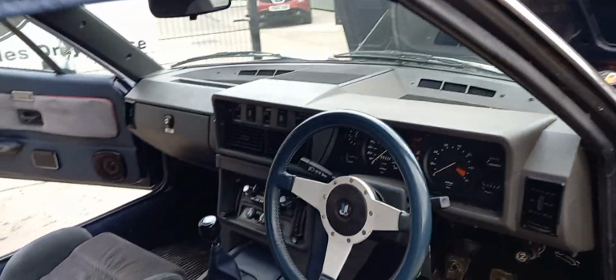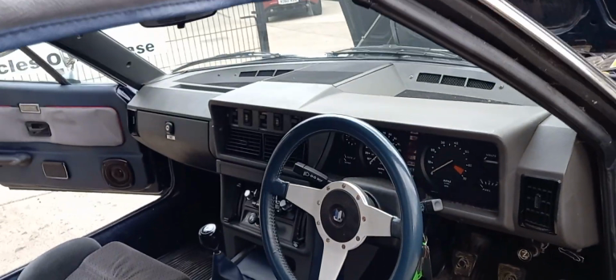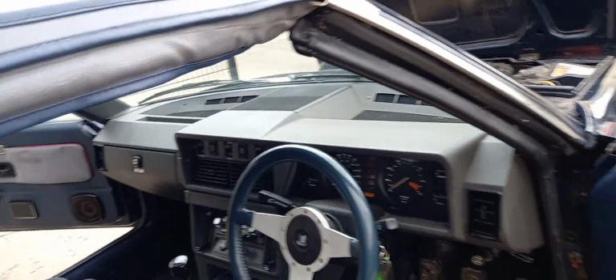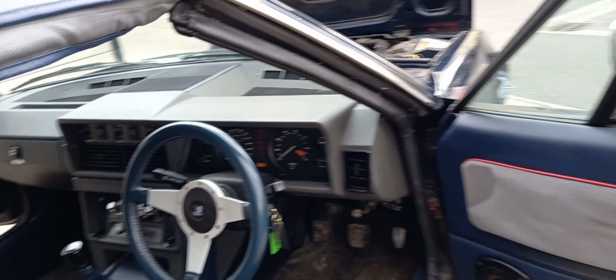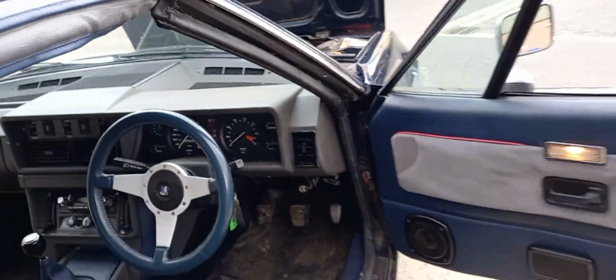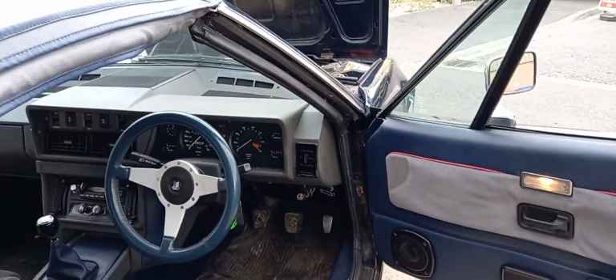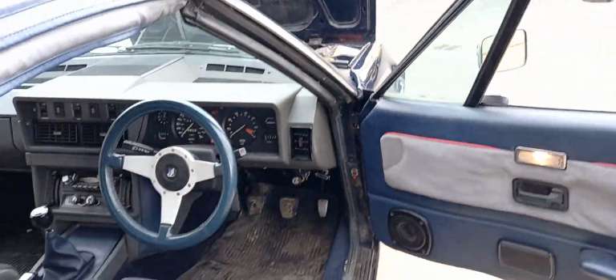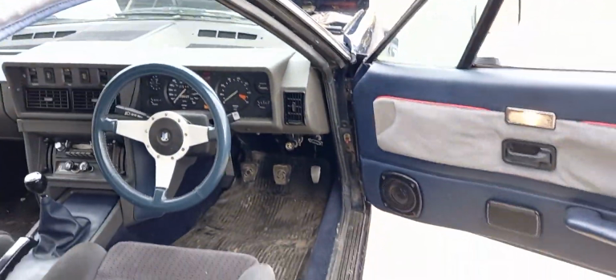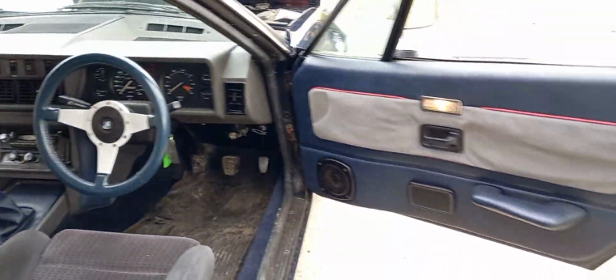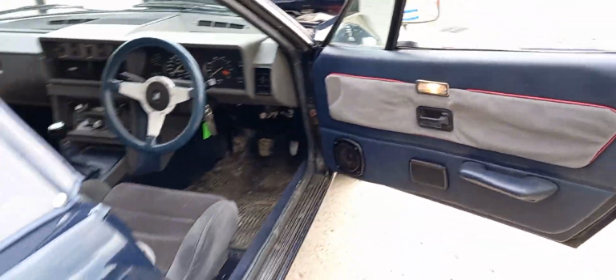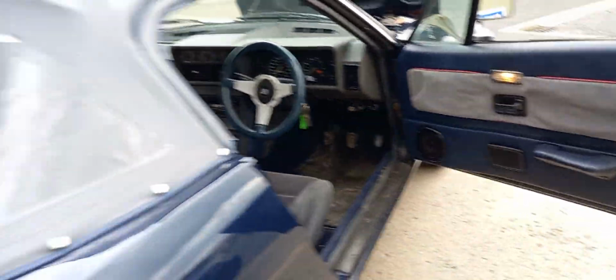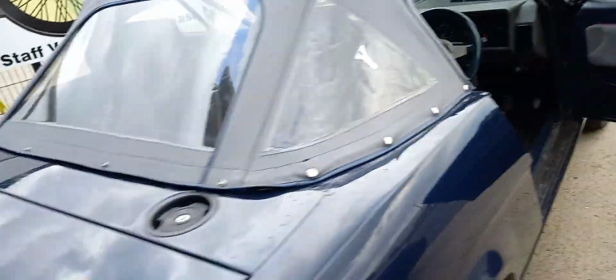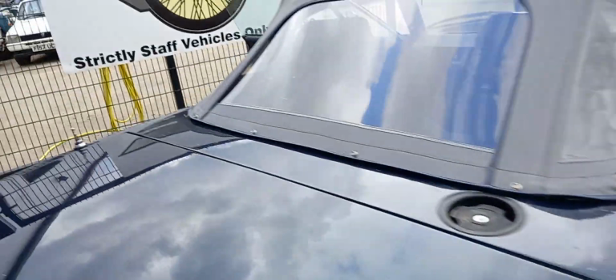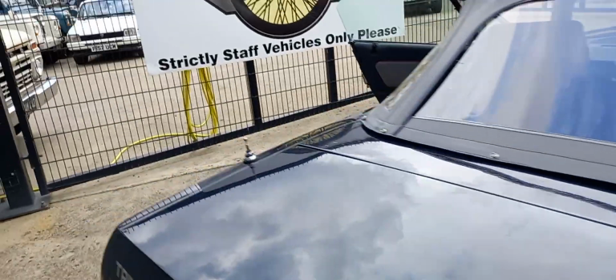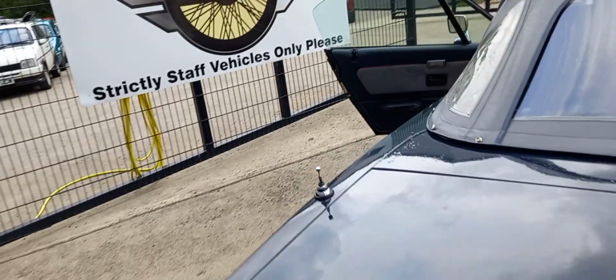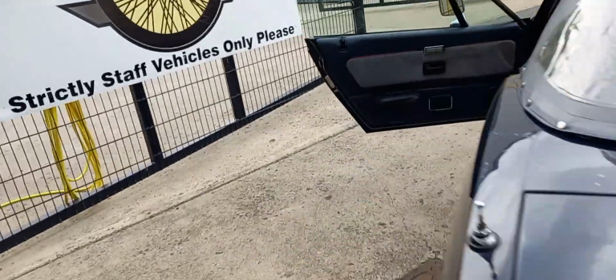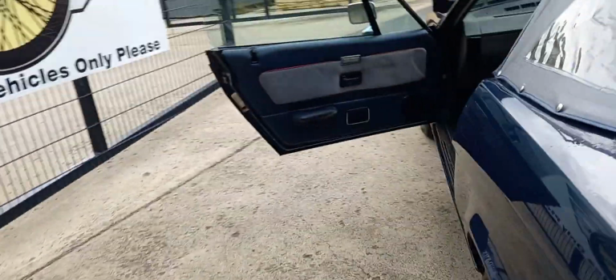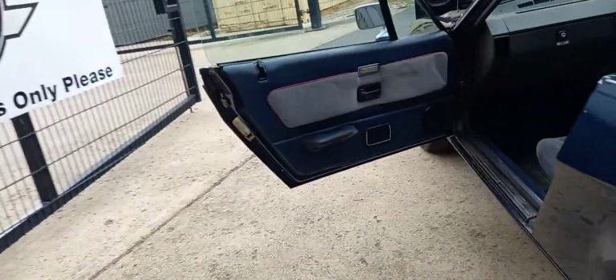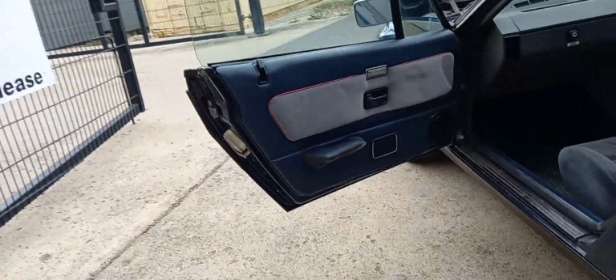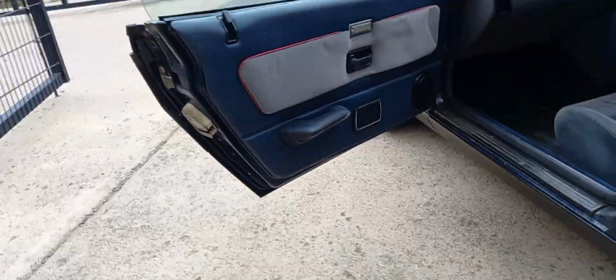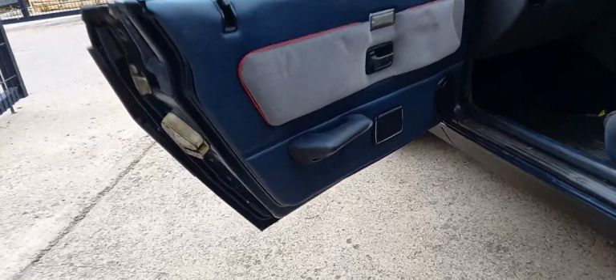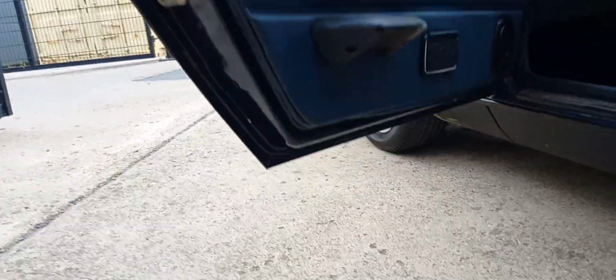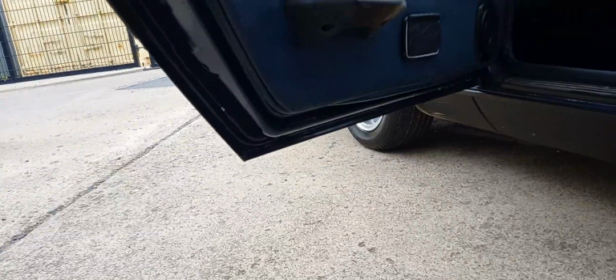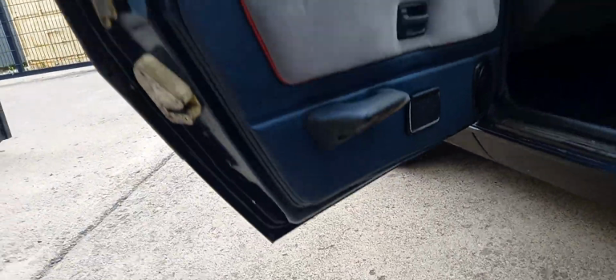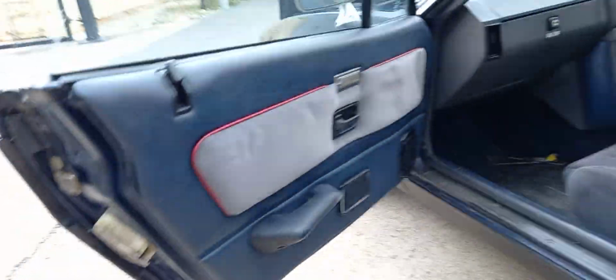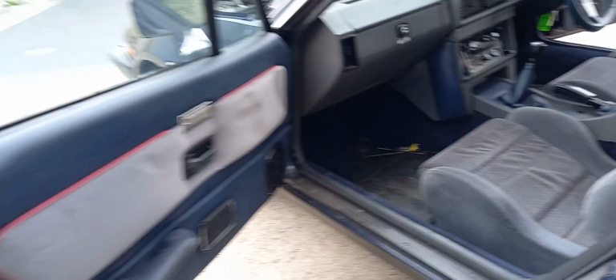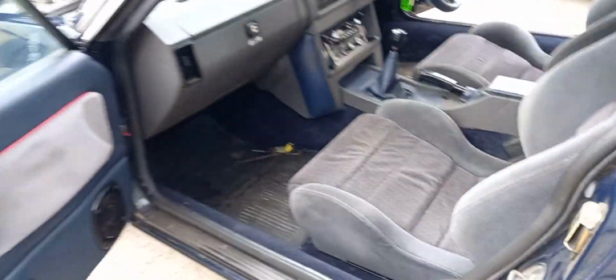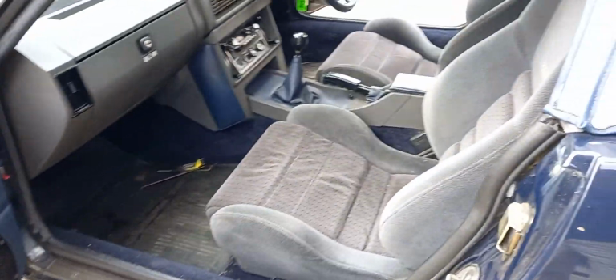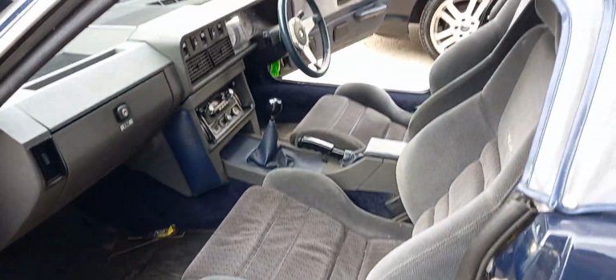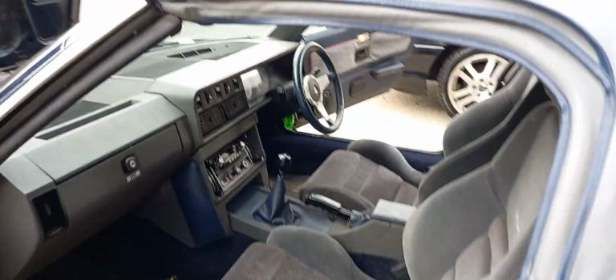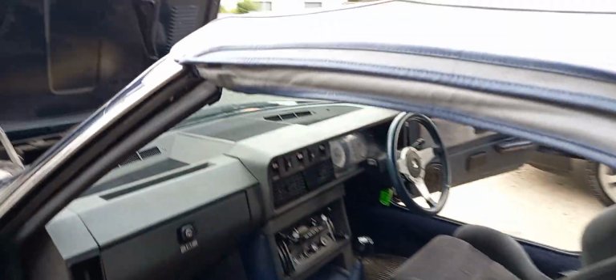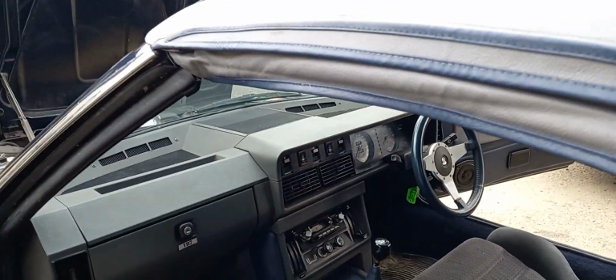Other than that, pretty well standard inside — period radio, standard gear knob, steering wheel and so forth. 49,000 miles on the clock; we can't guarantee that obviously, got to use common sense on that one. Good on the door bottoms, quite smart and tidy inside, no cracks on the dash.